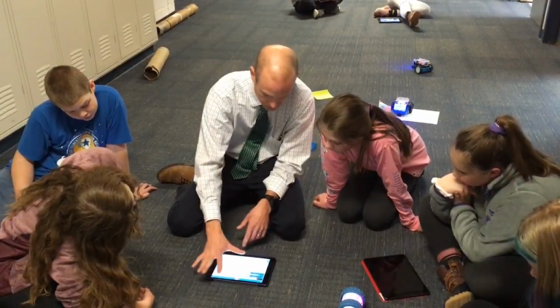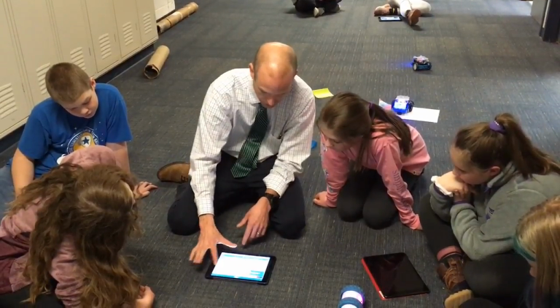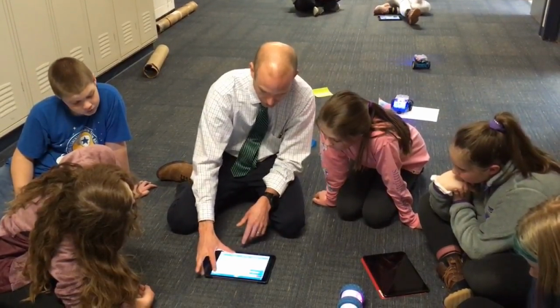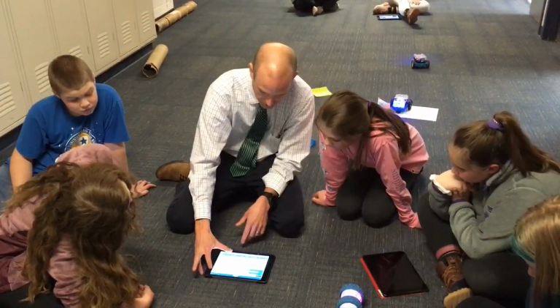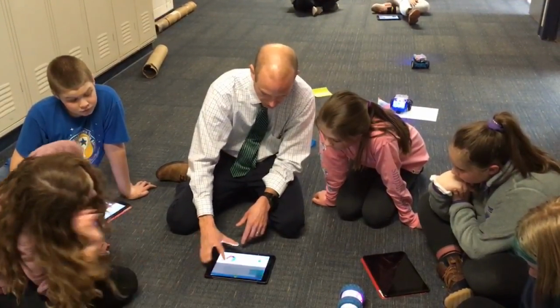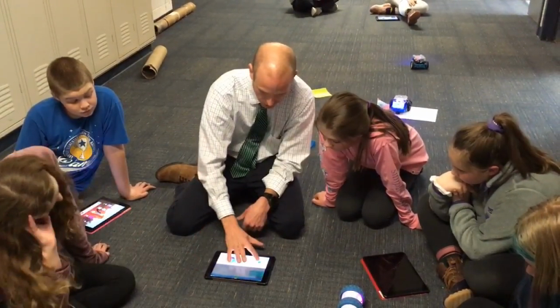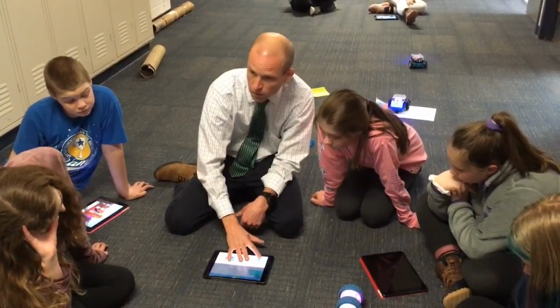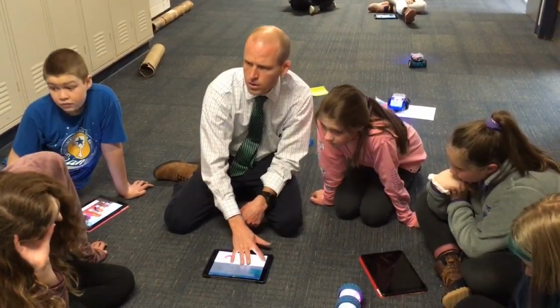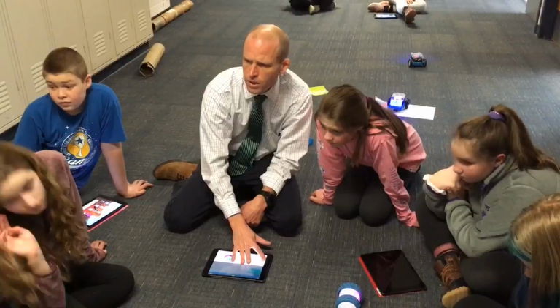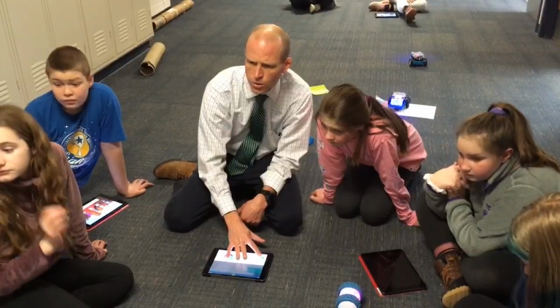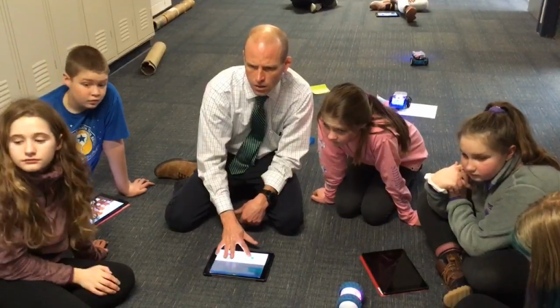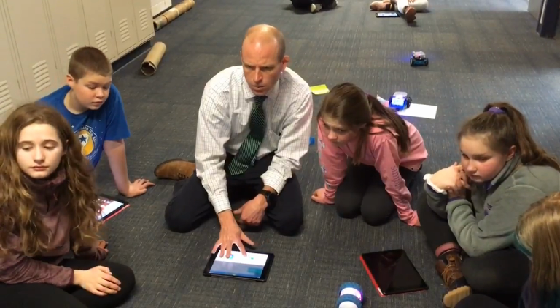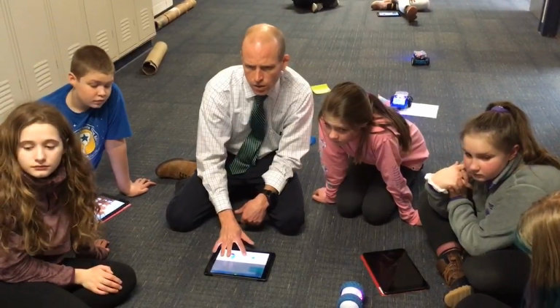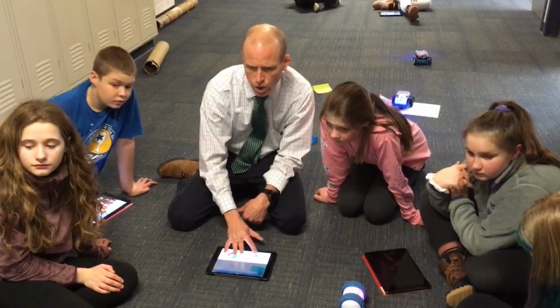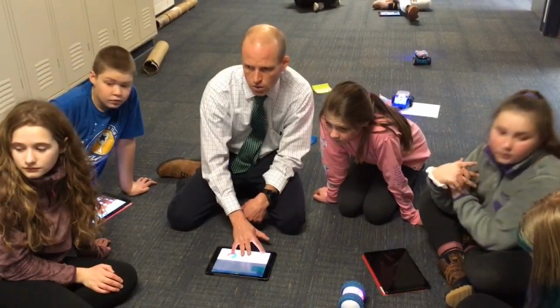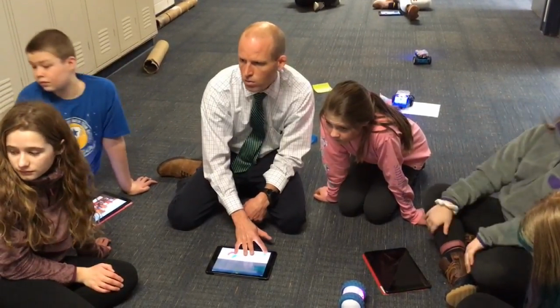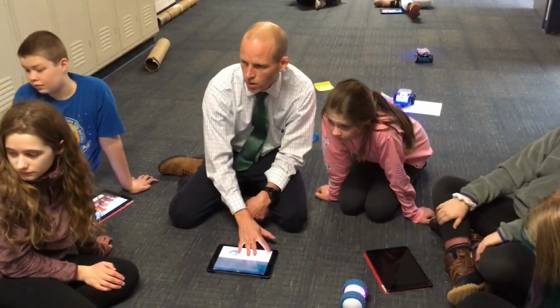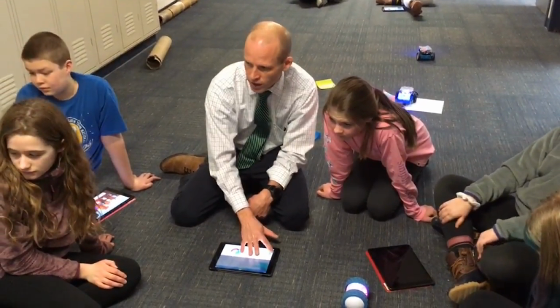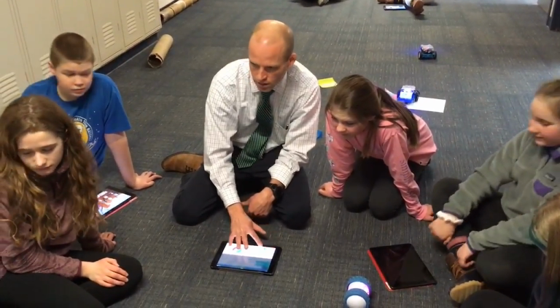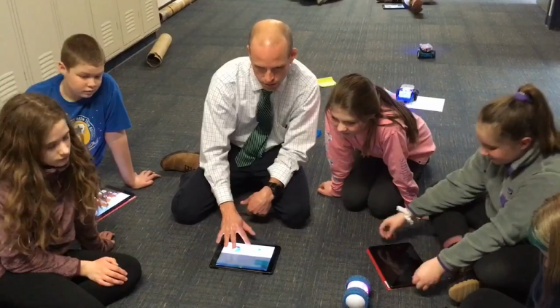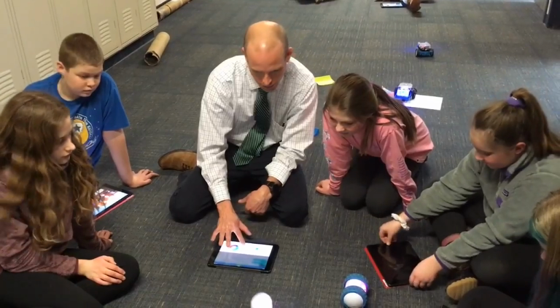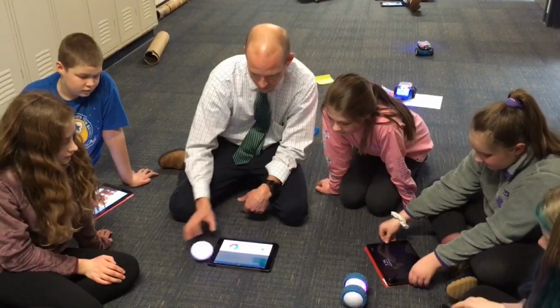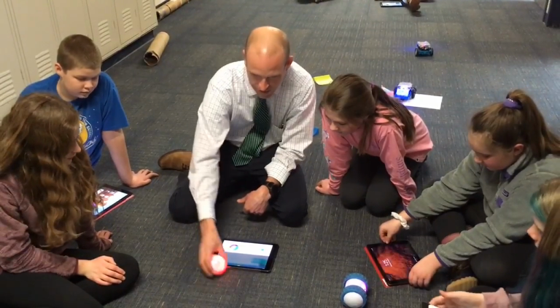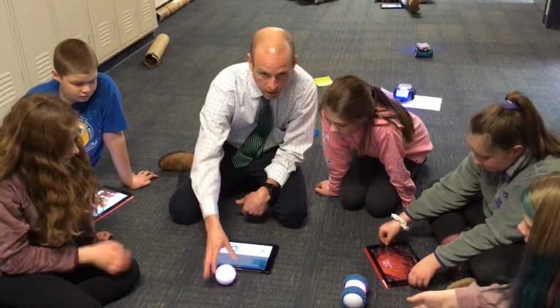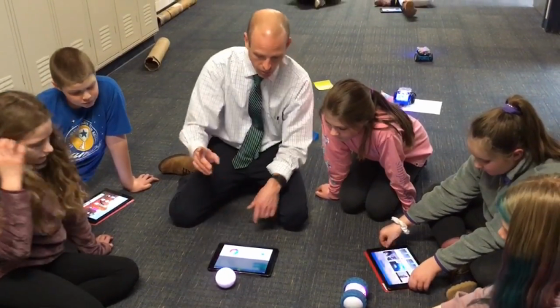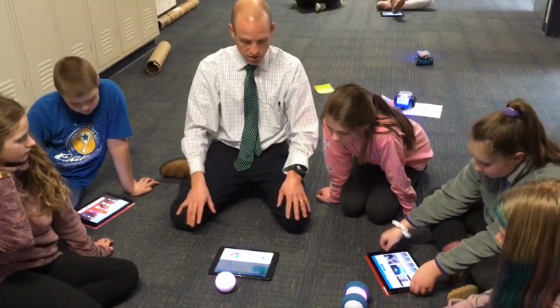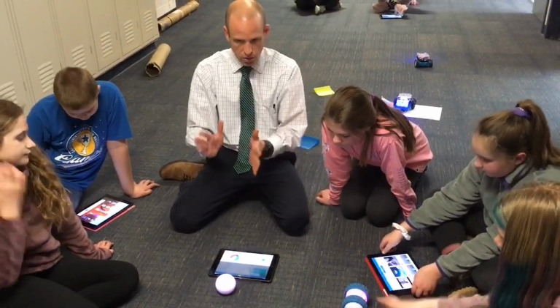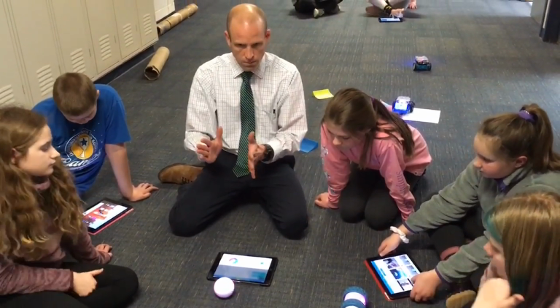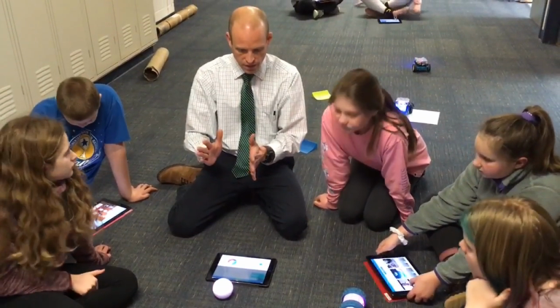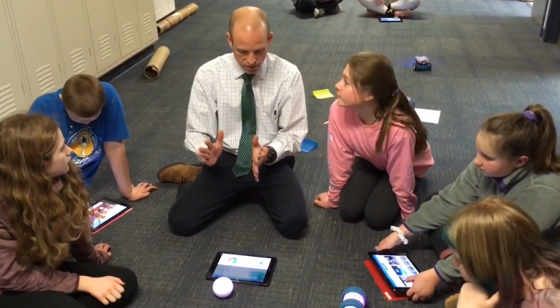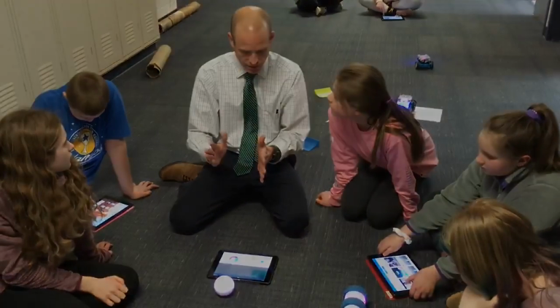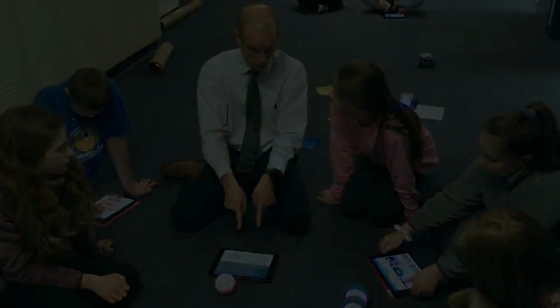I hit stop. Now you can drive it back — you don't have to walk over there. You should be able to pull it over and bring it right back. What I want you guys to do — the goal is I want you to develop a code.